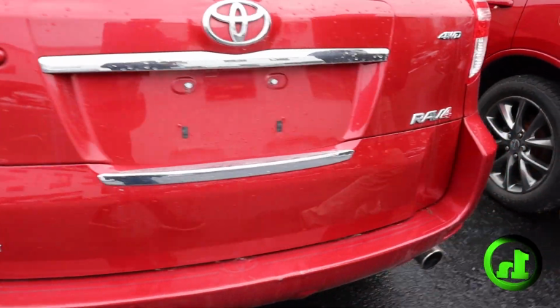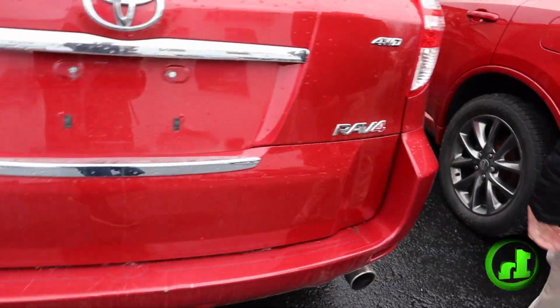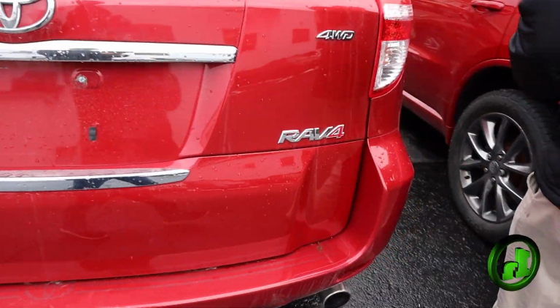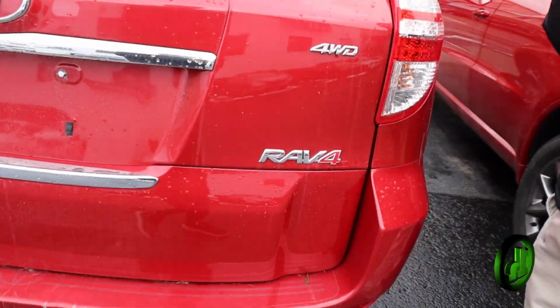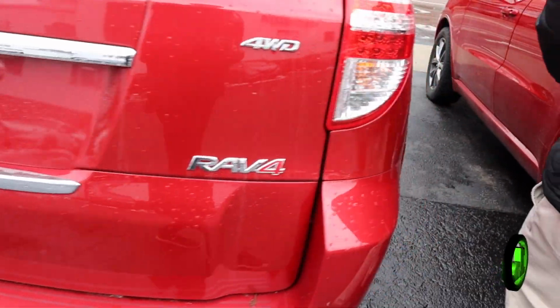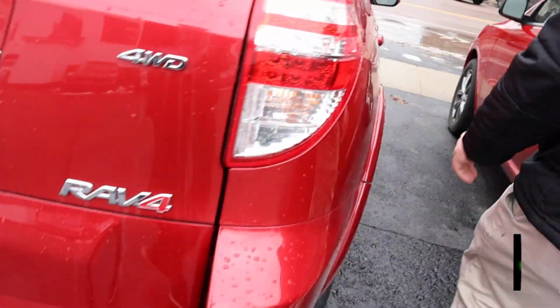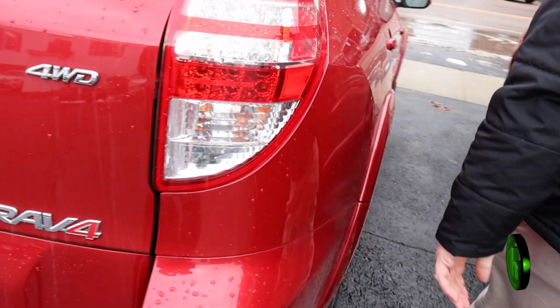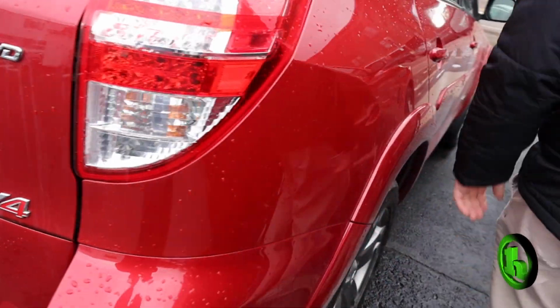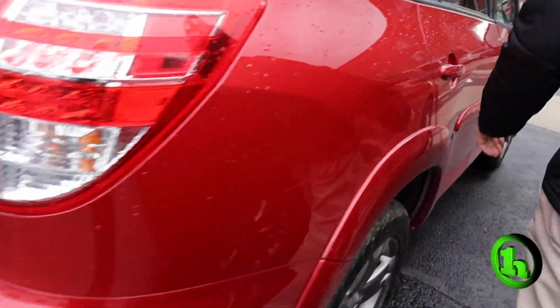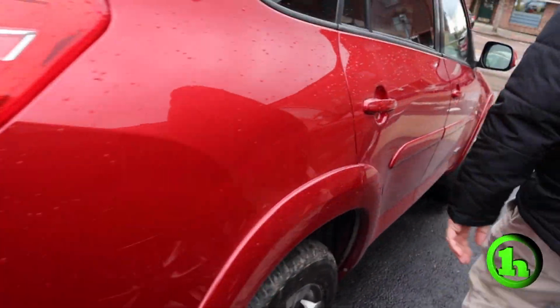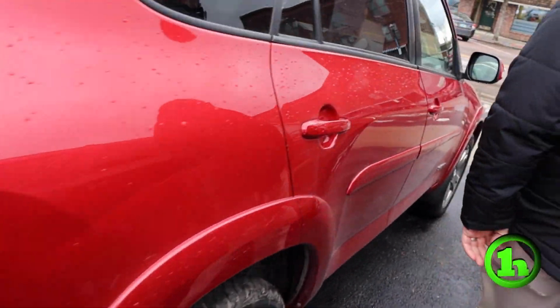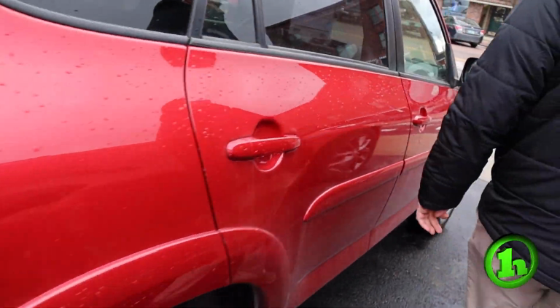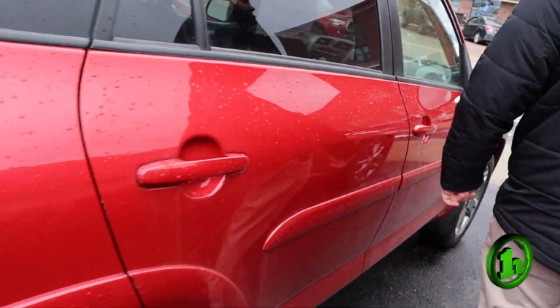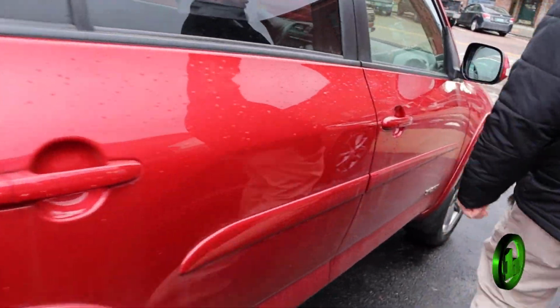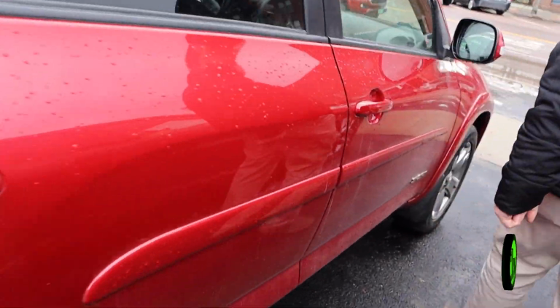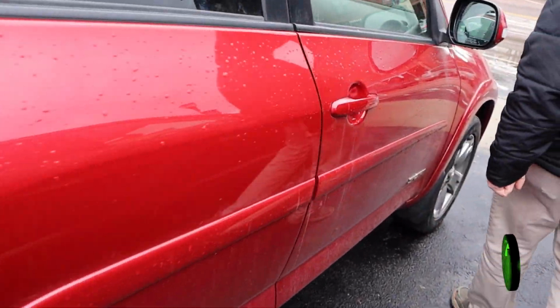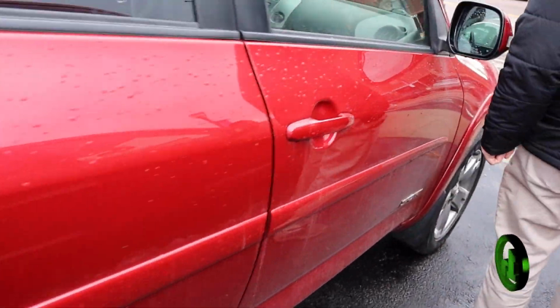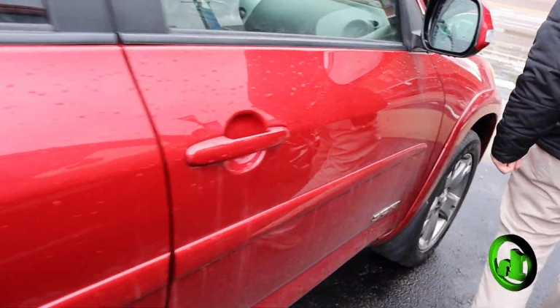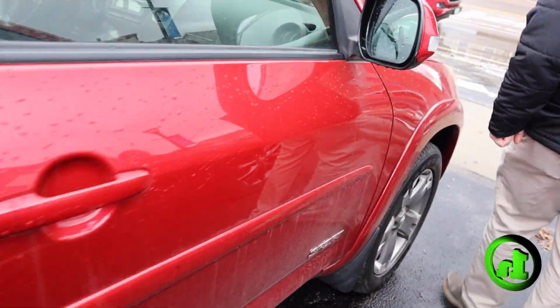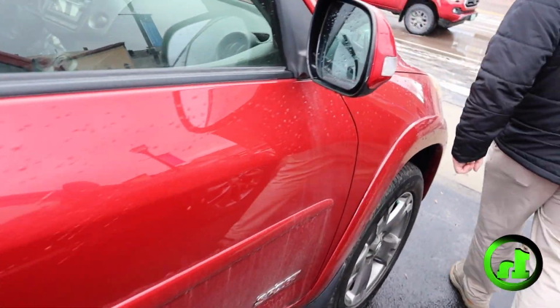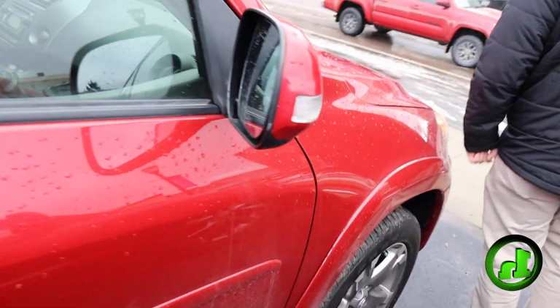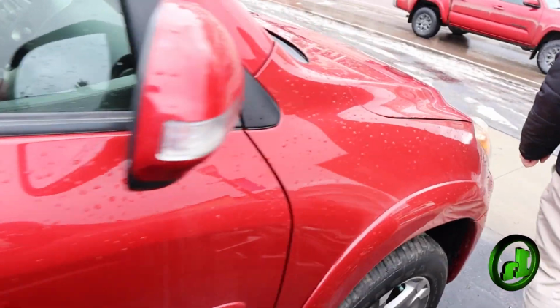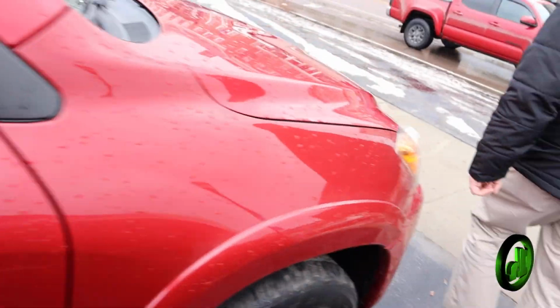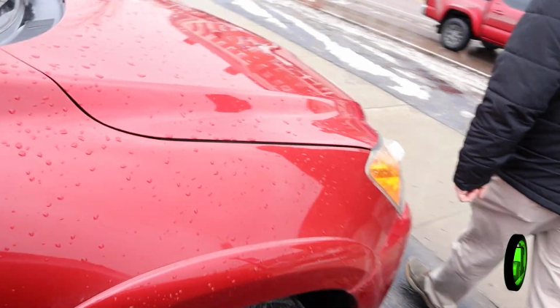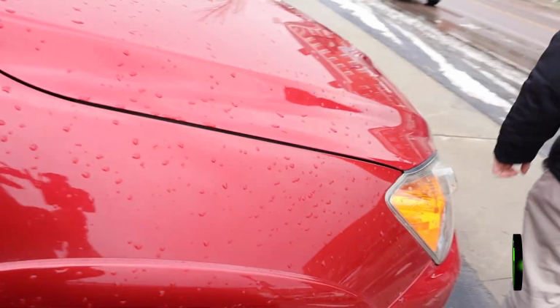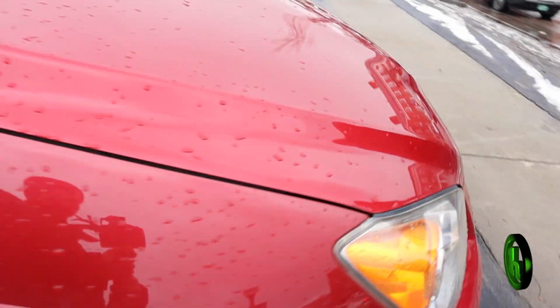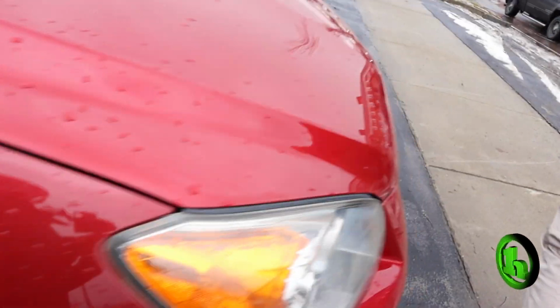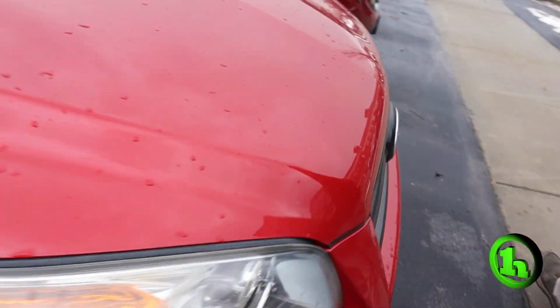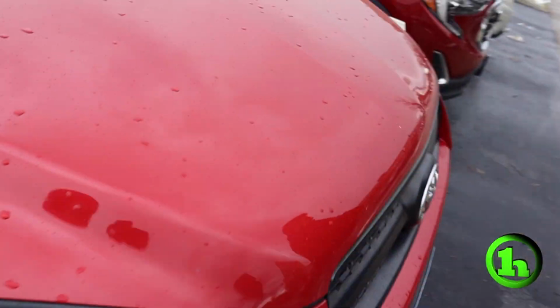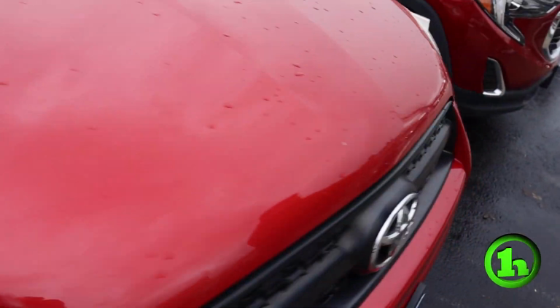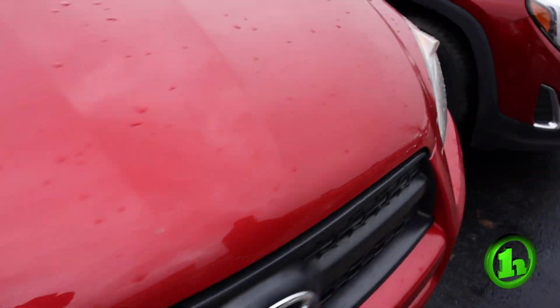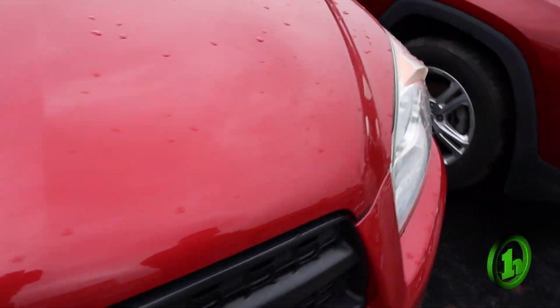We'll come down this side and take a look. You can see the body's in great shape. Then we'll go back around to the driver's side, open it up, and take a peek in to see what's going on.